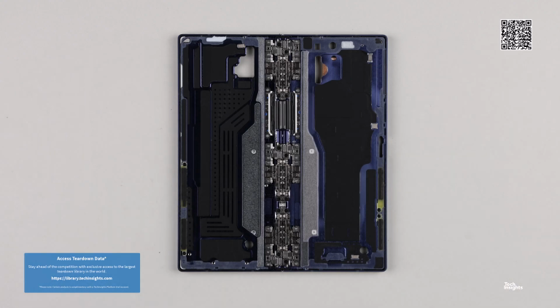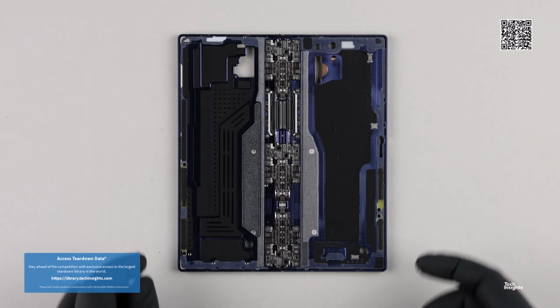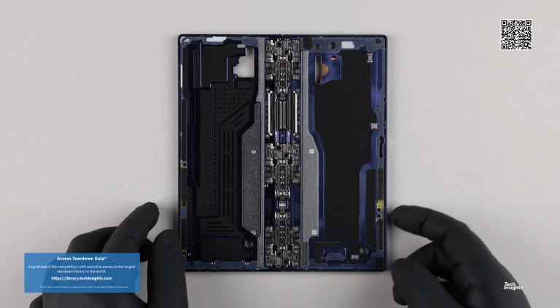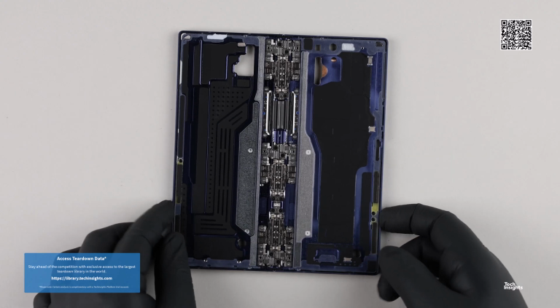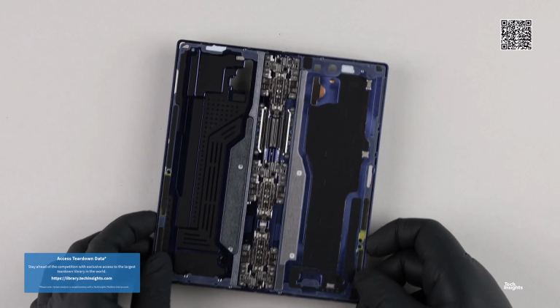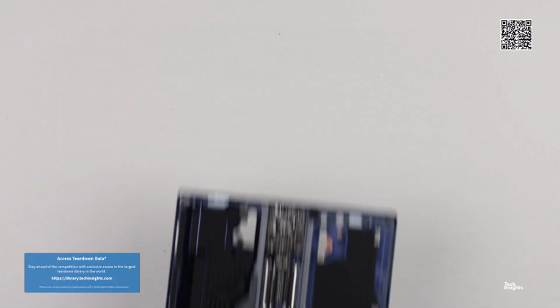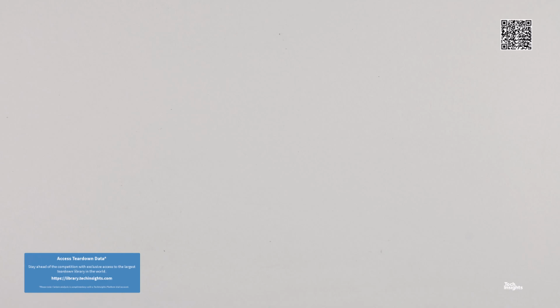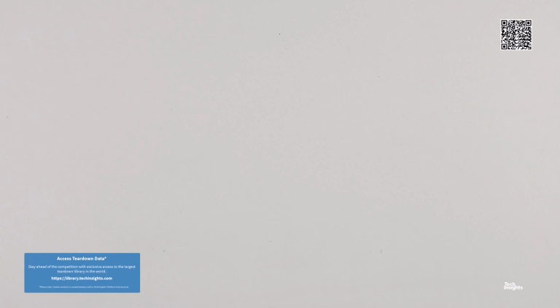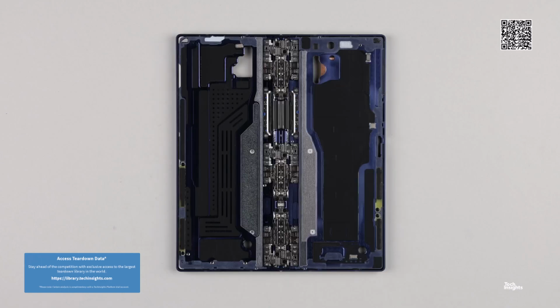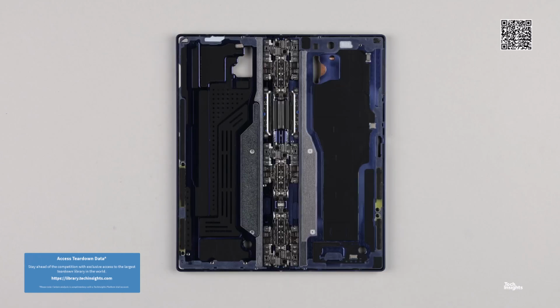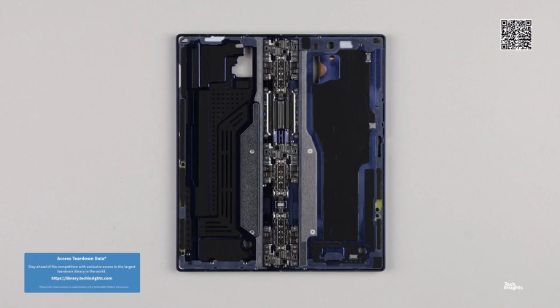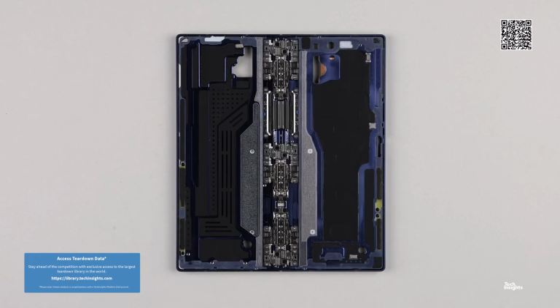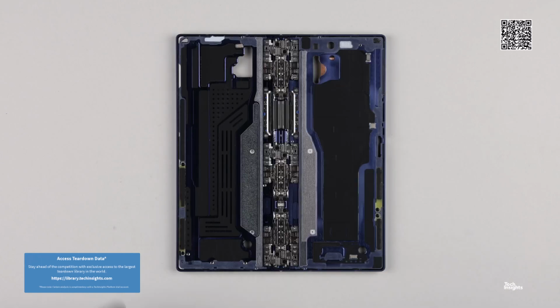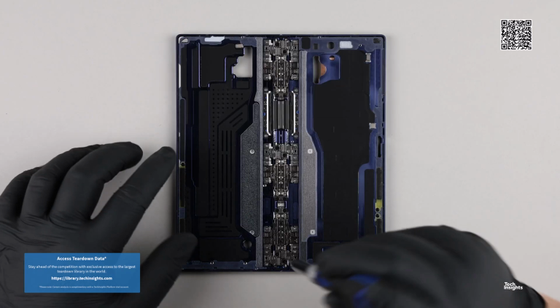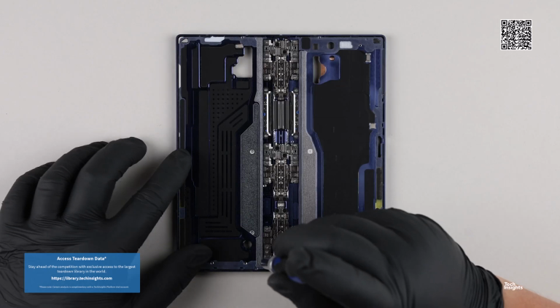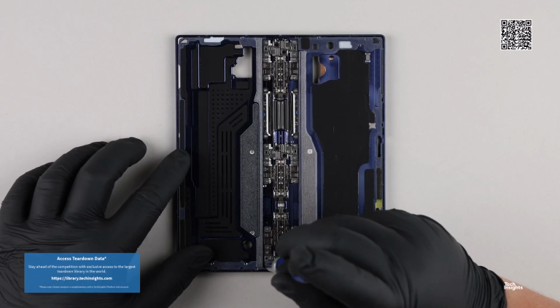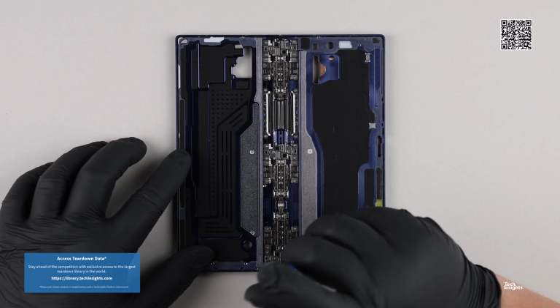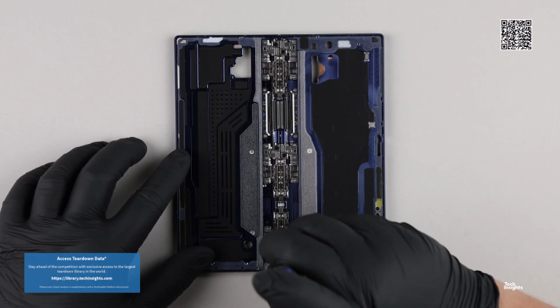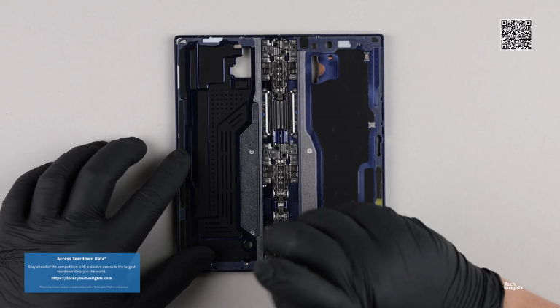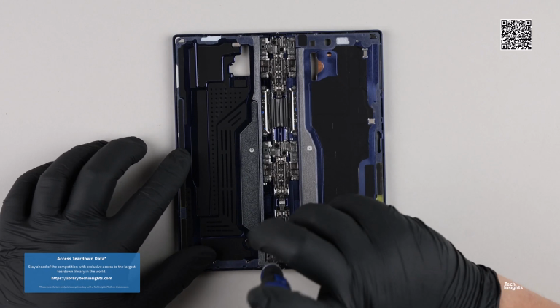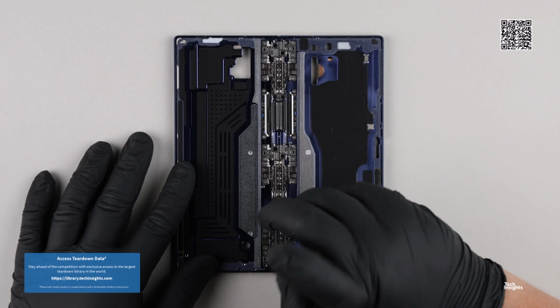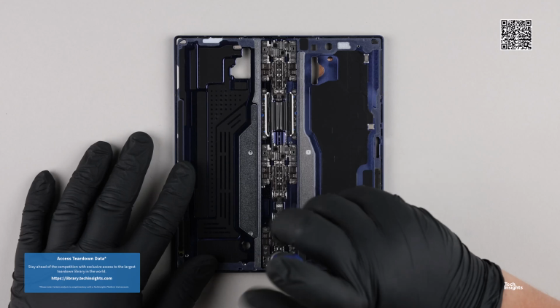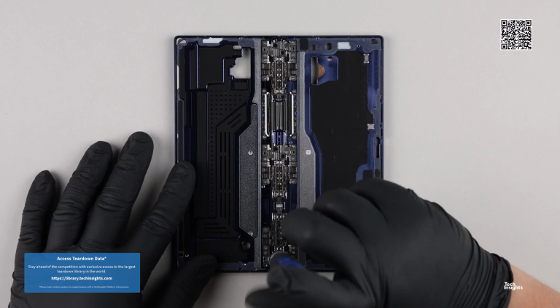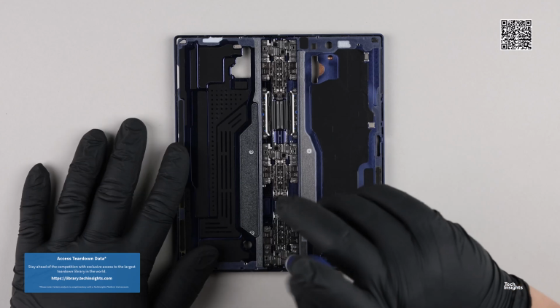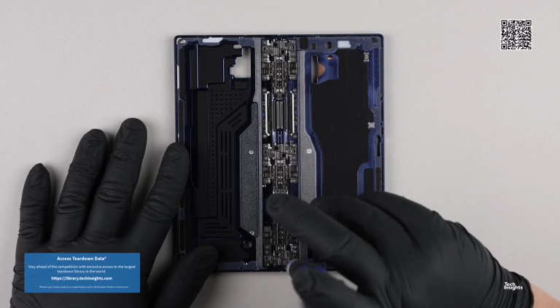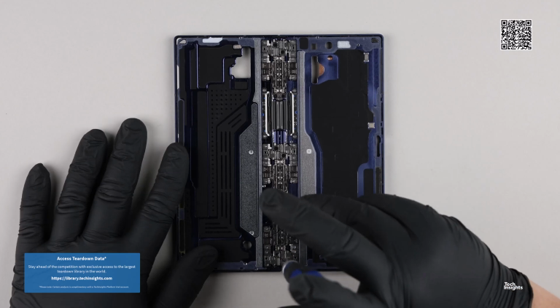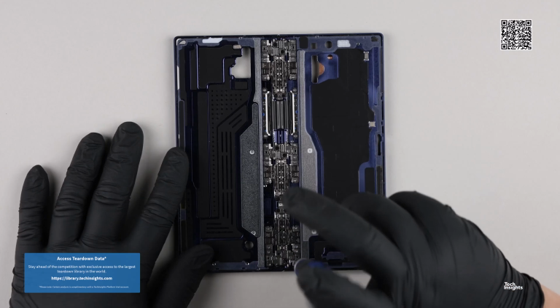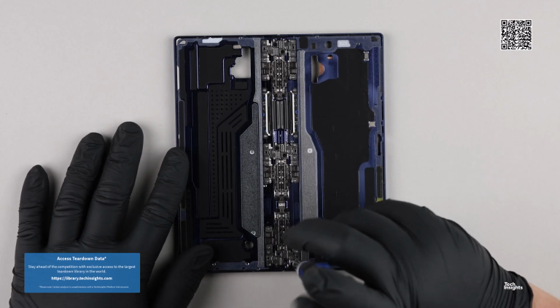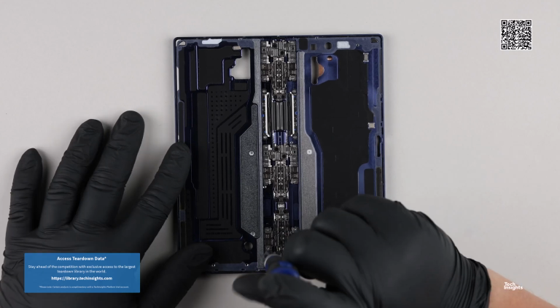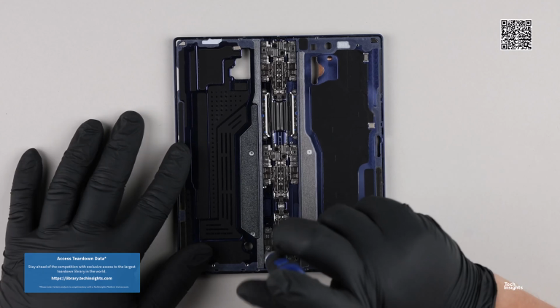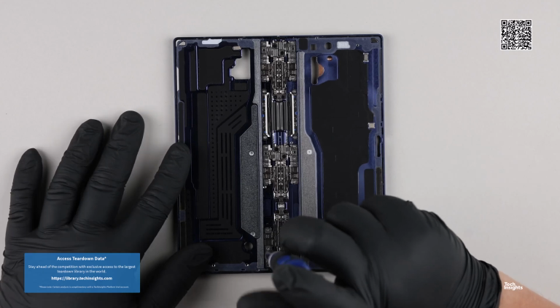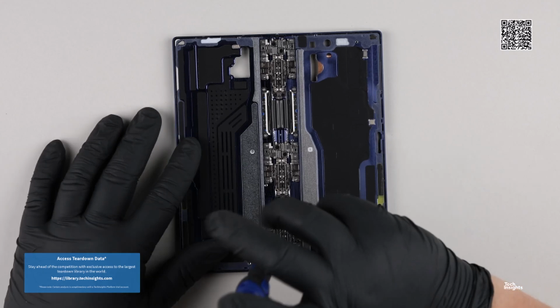The Galaxy Z Fold 6 has a total of five cameras: three on the back, one under the cover display, and one camera under the larger display.